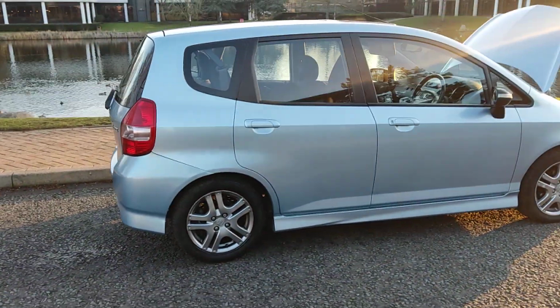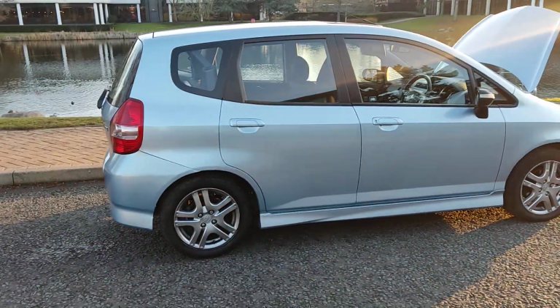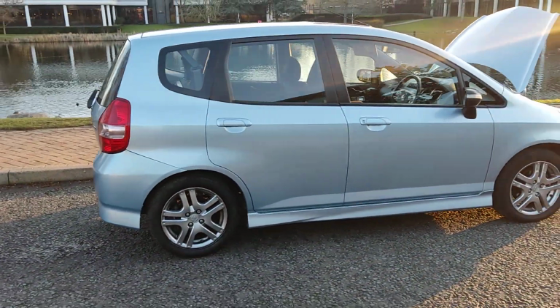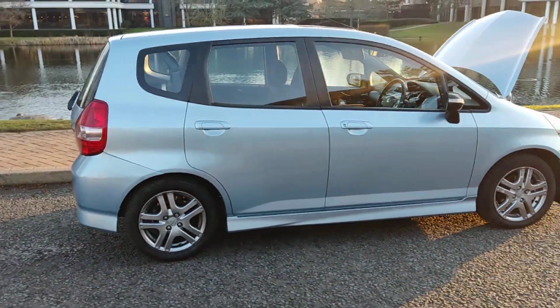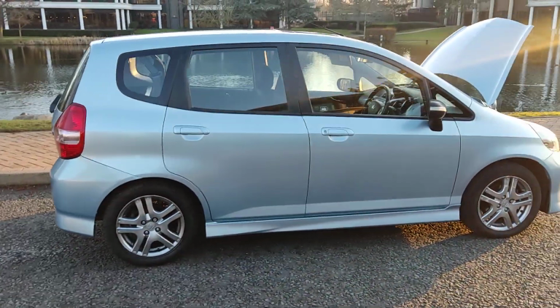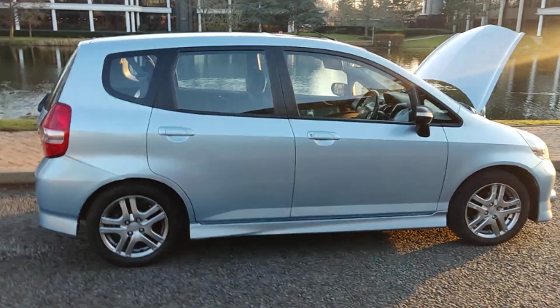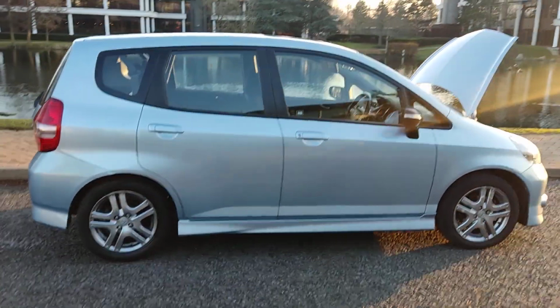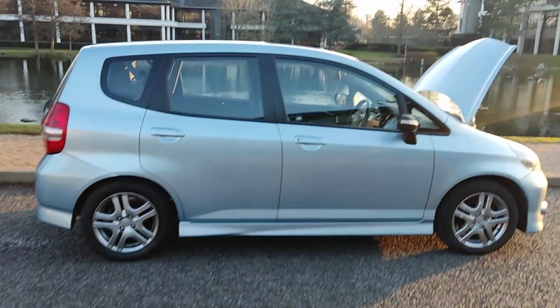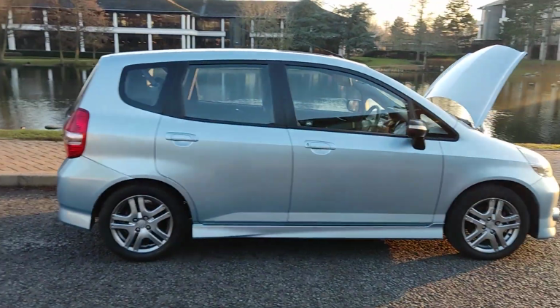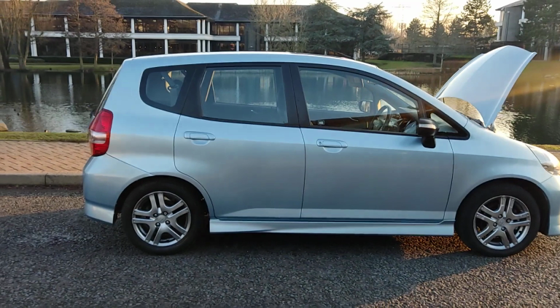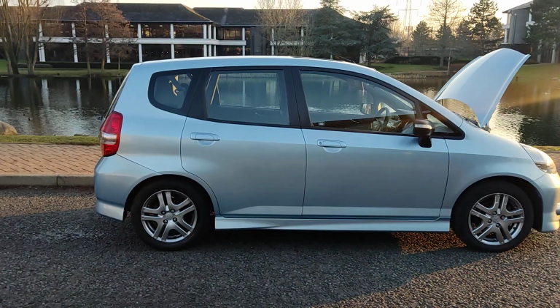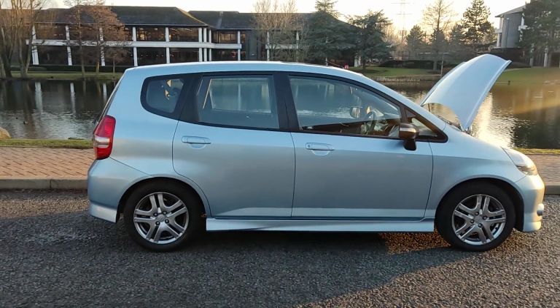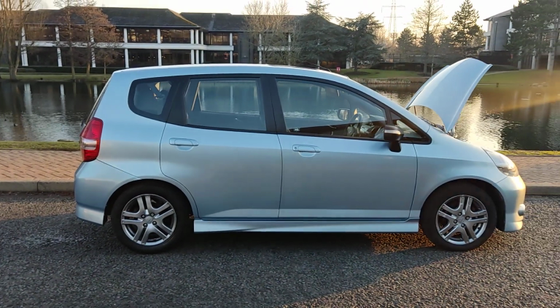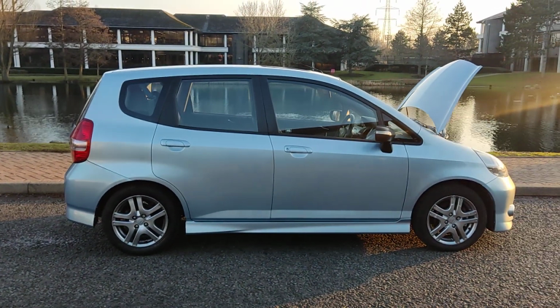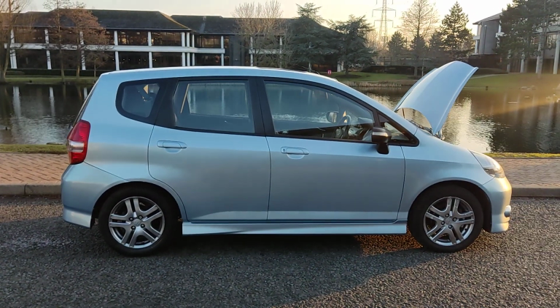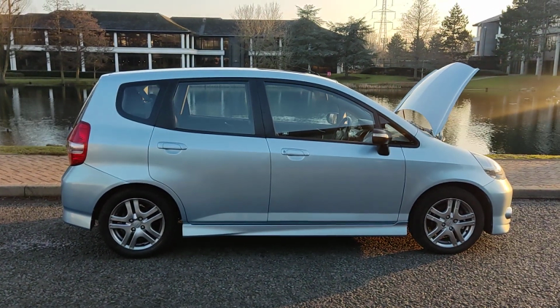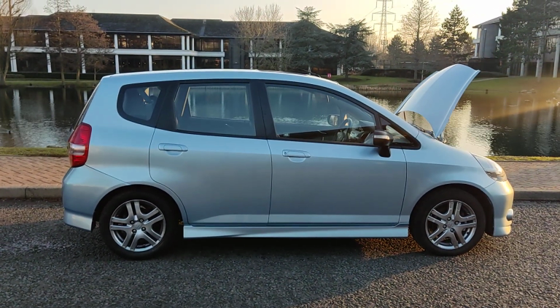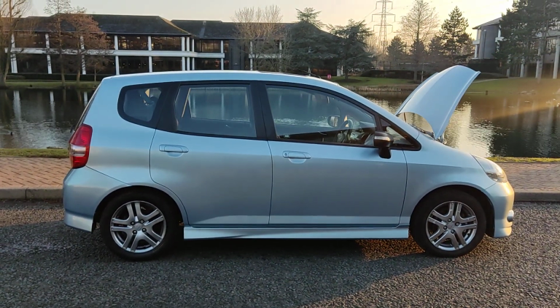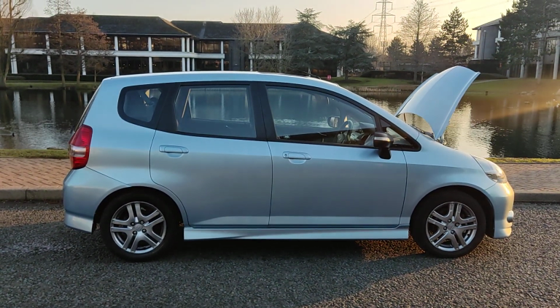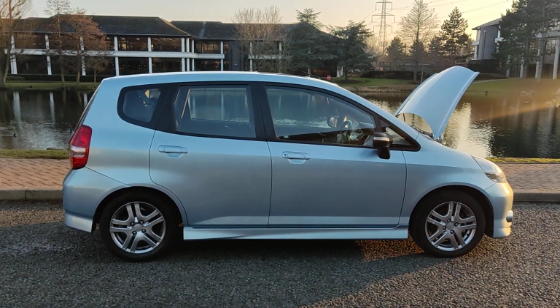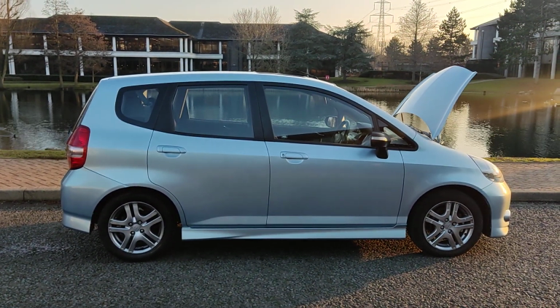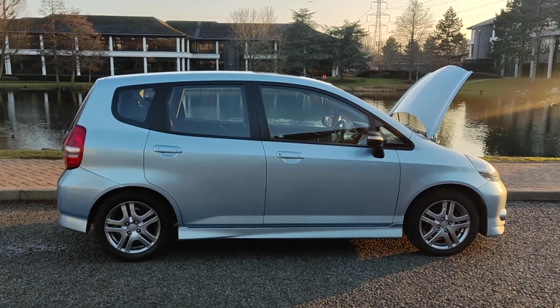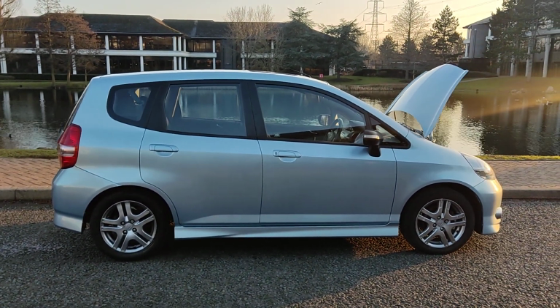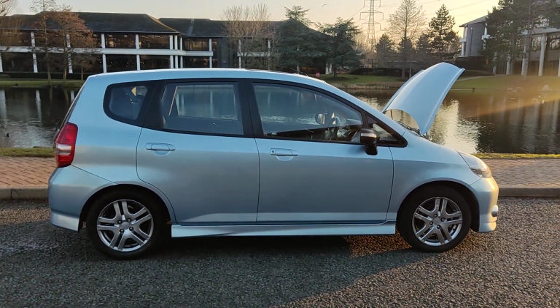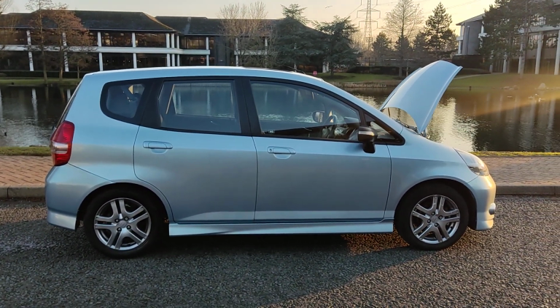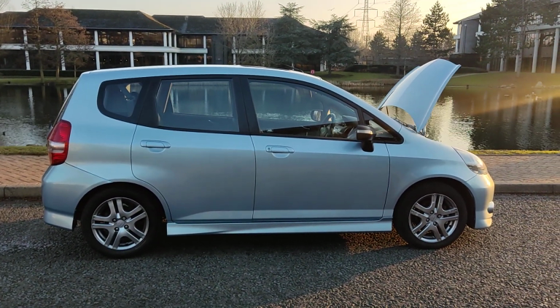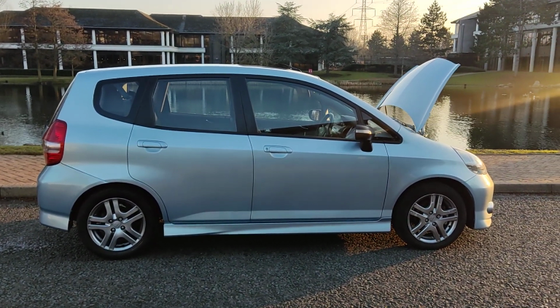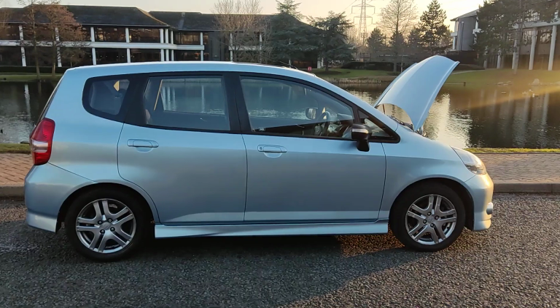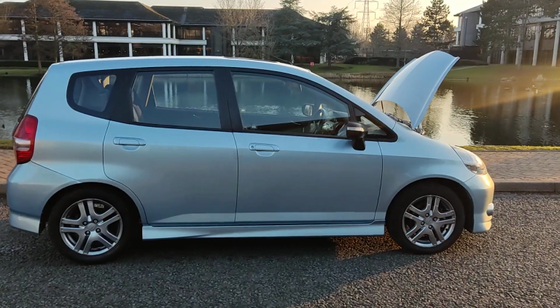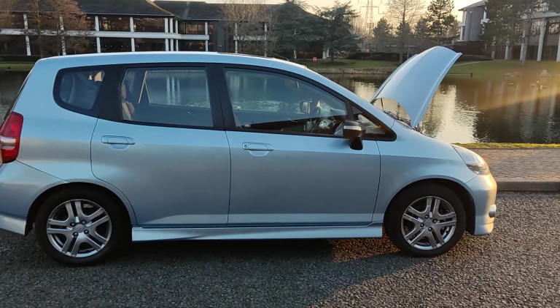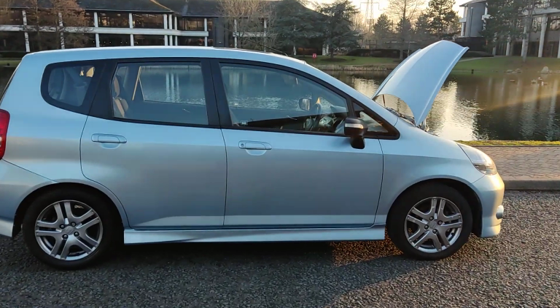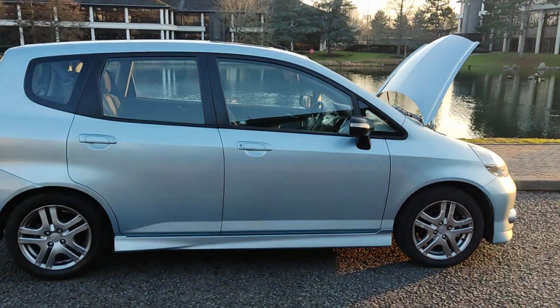Fully valeted and cleaned. Comes with 12 months free breakdown cover with the AA. Let me show you the interior now.